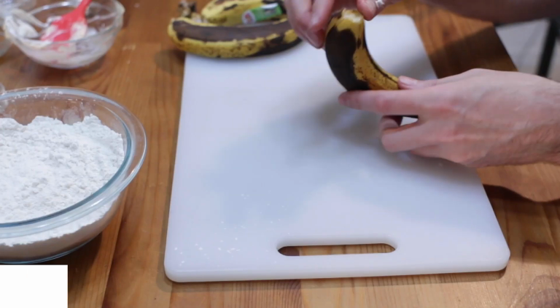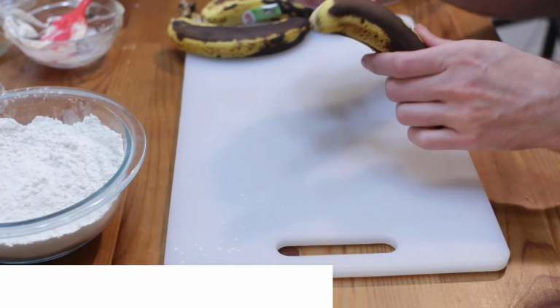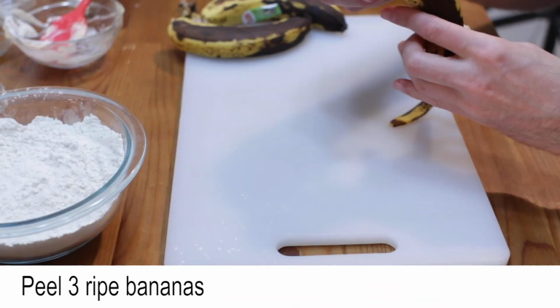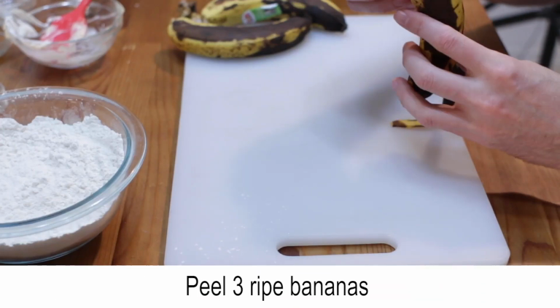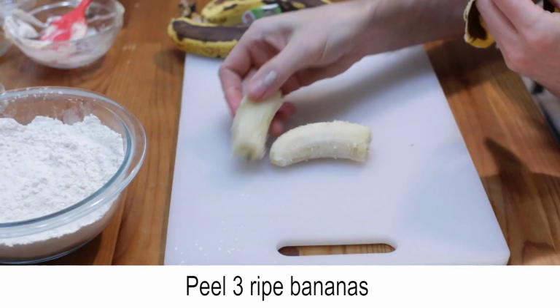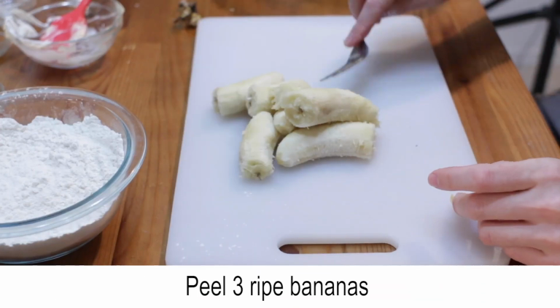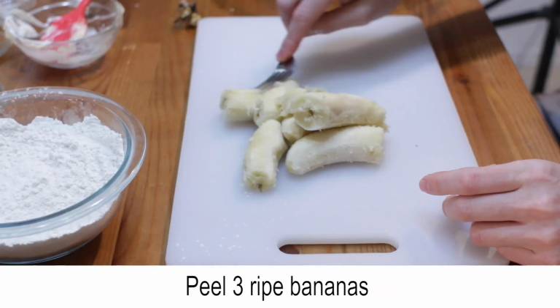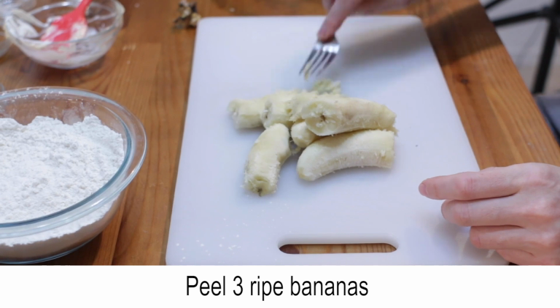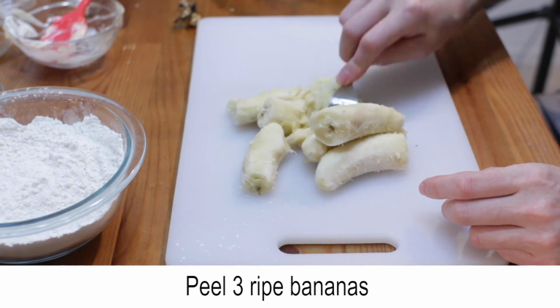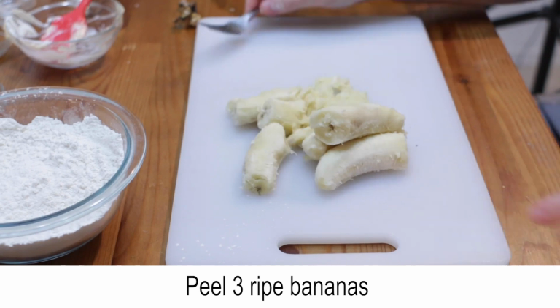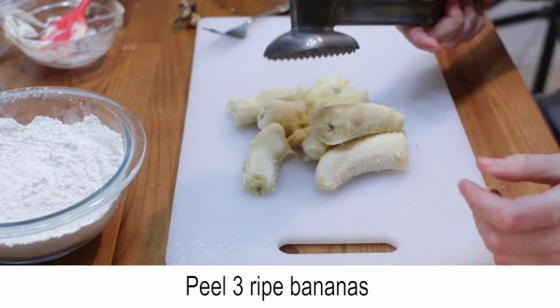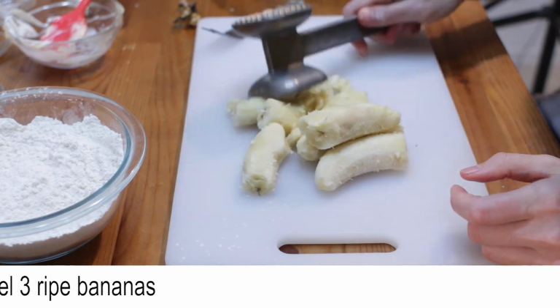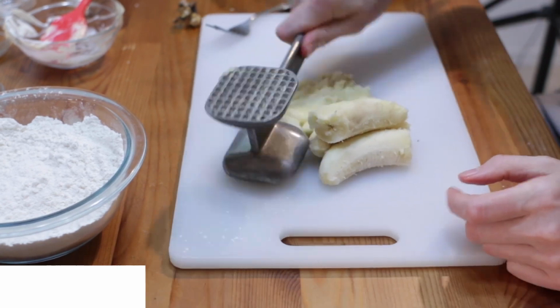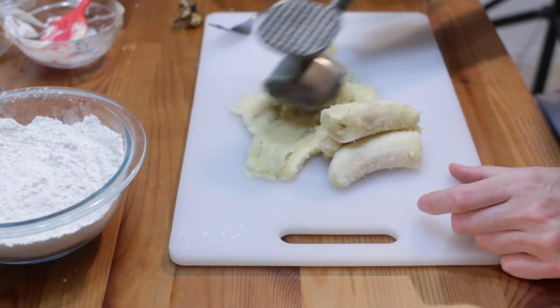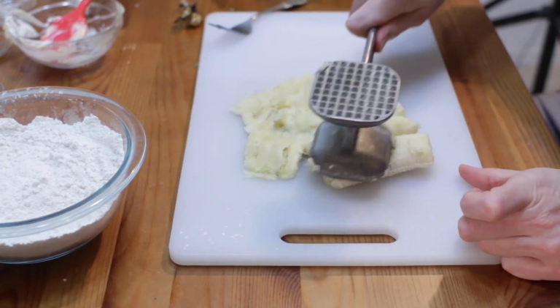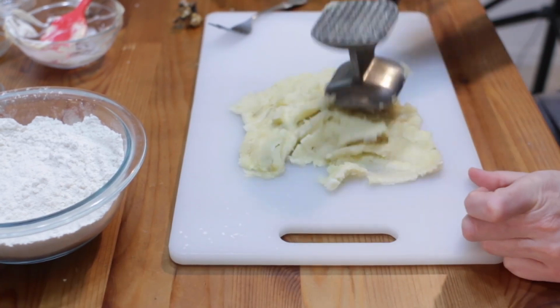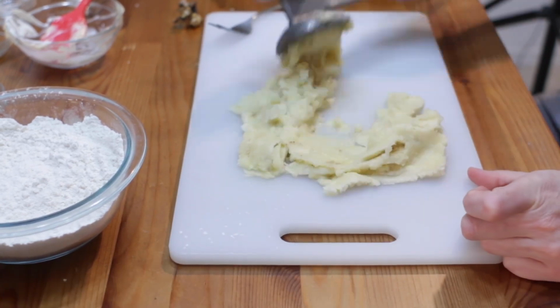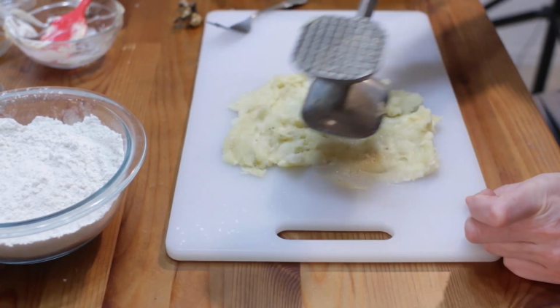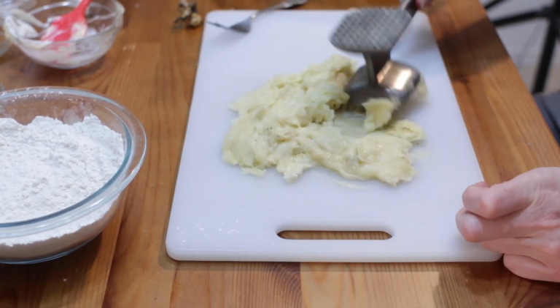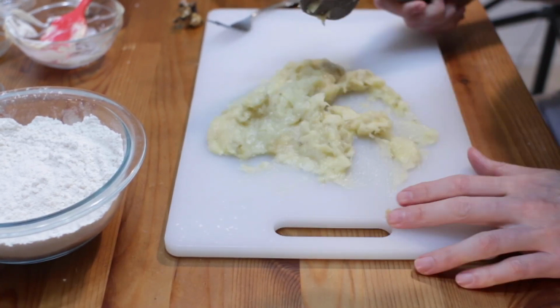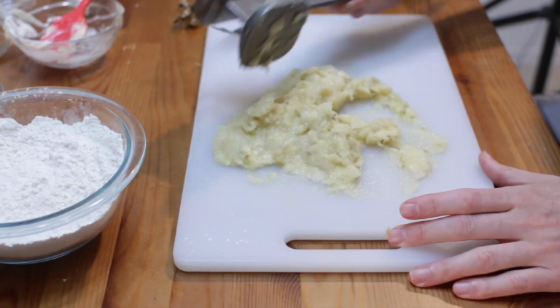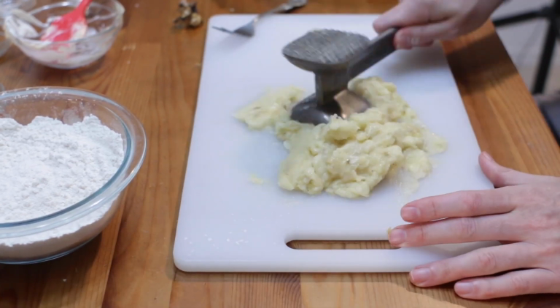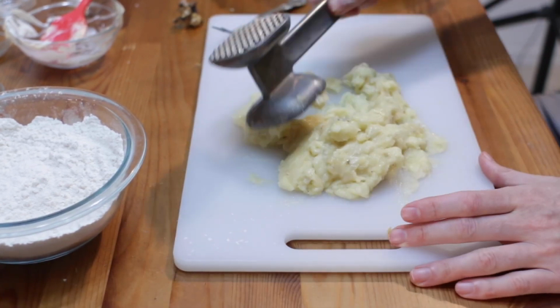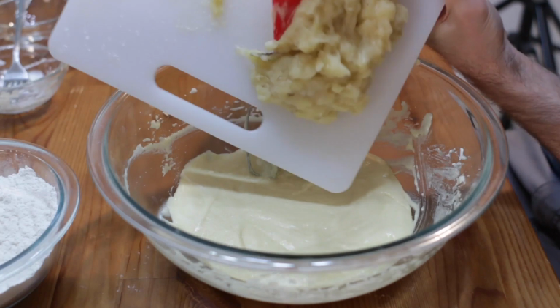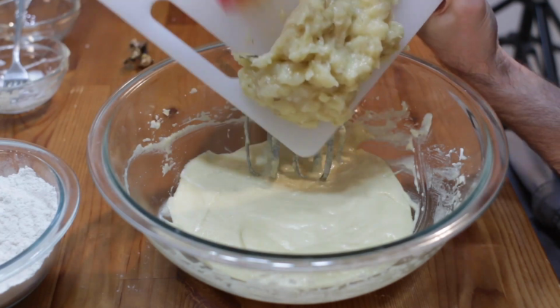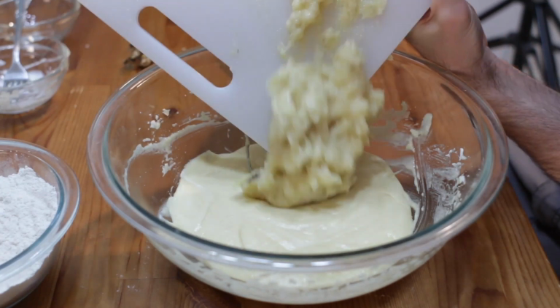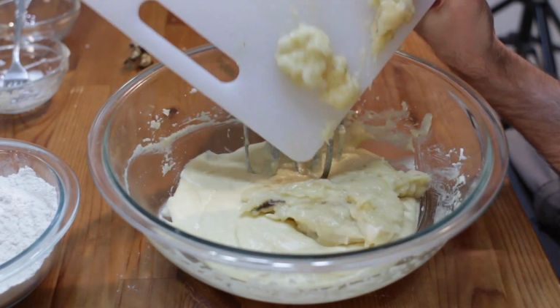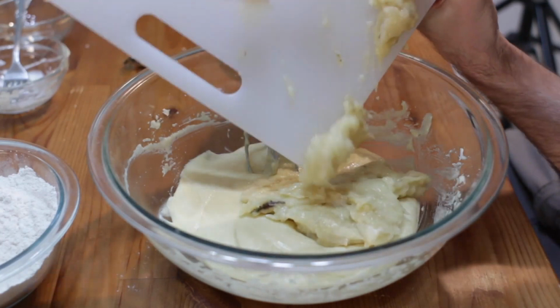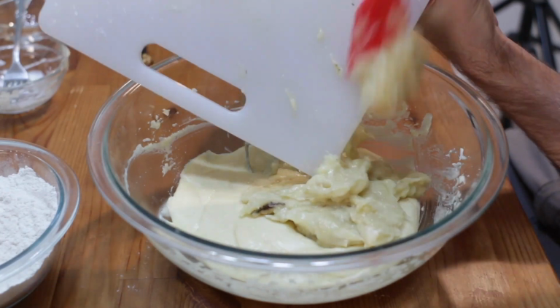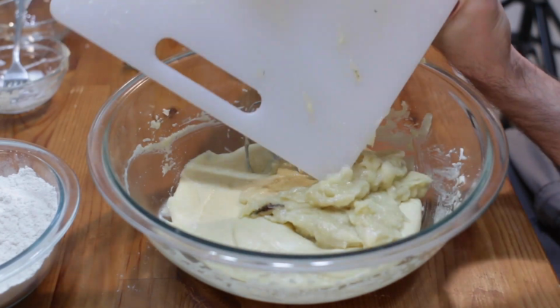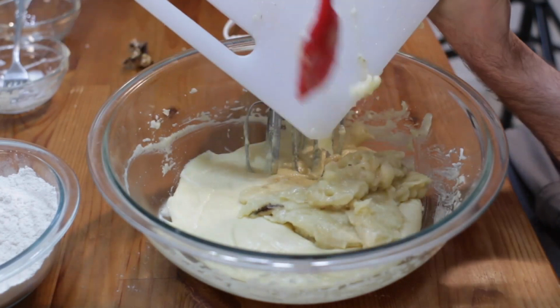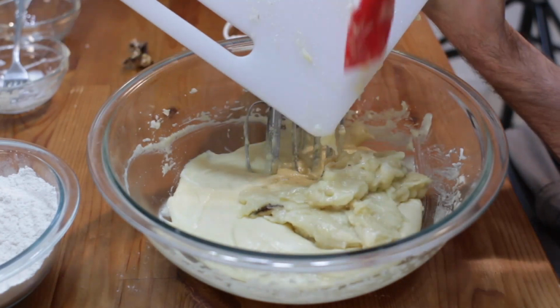Peel three ripe bananas and then smash them with a fork, or use something like a meat tenderizer. Then add the bananas to the batter and mix until combined.